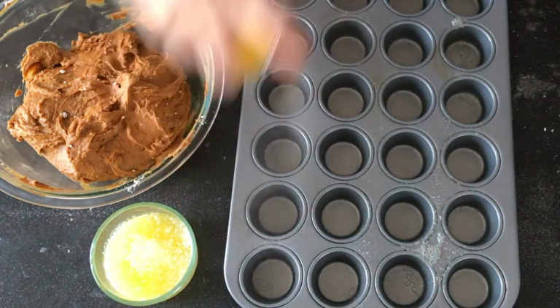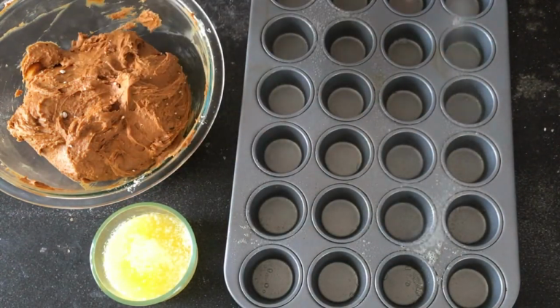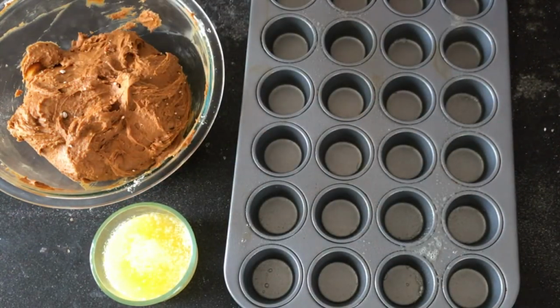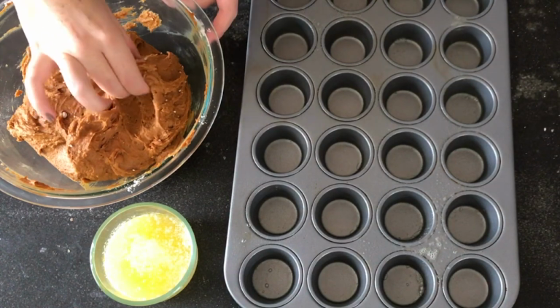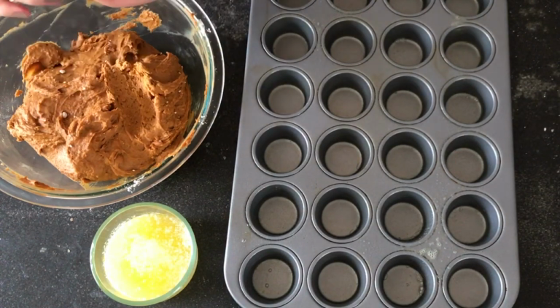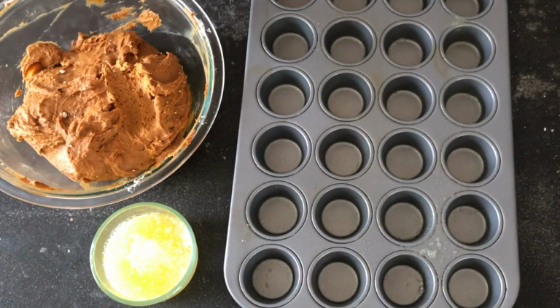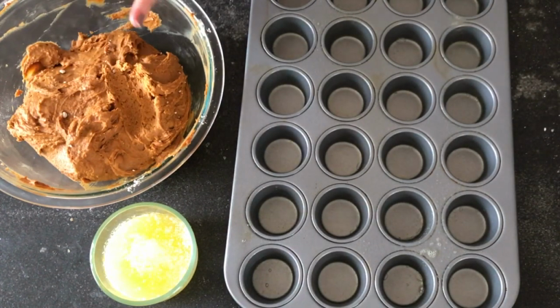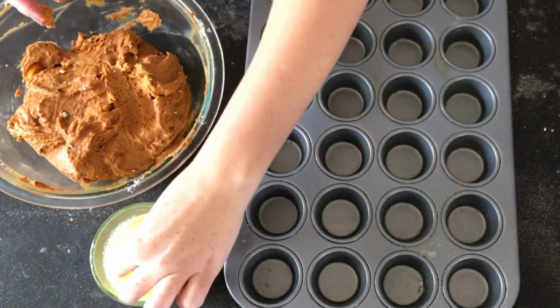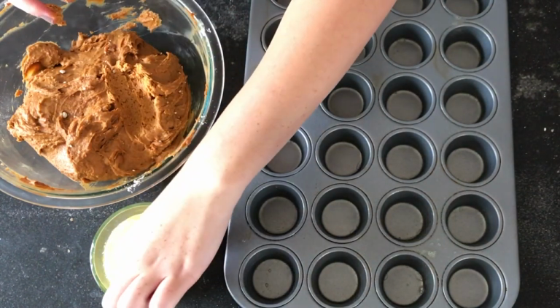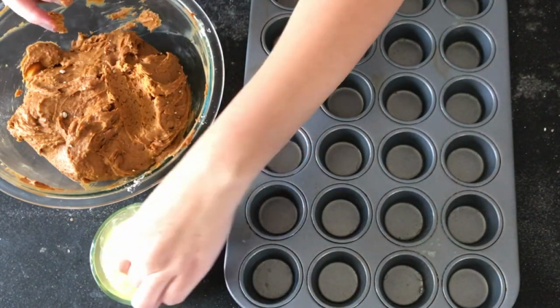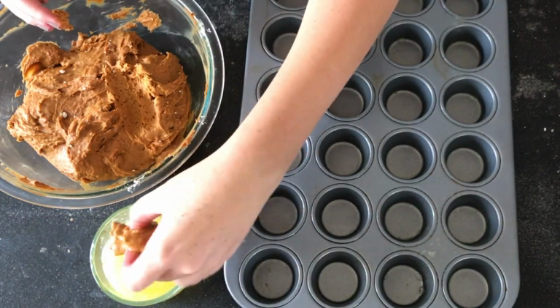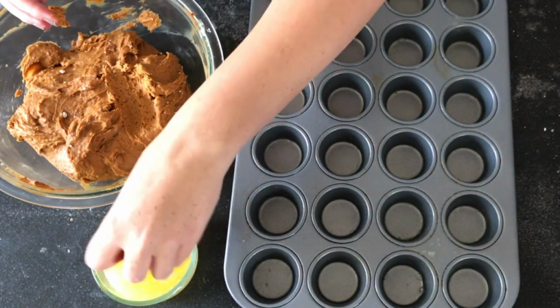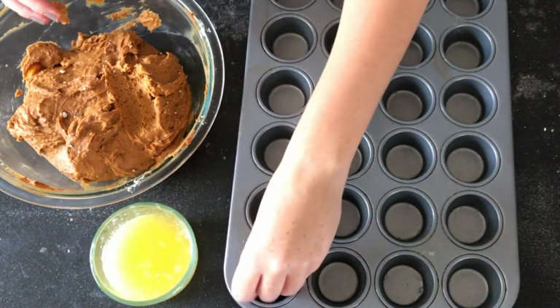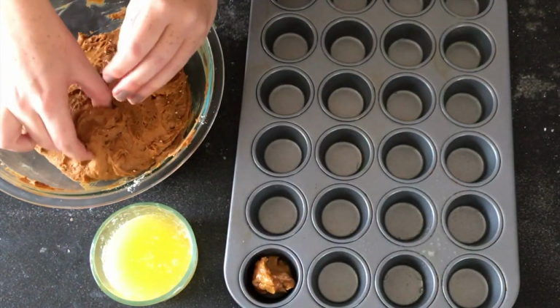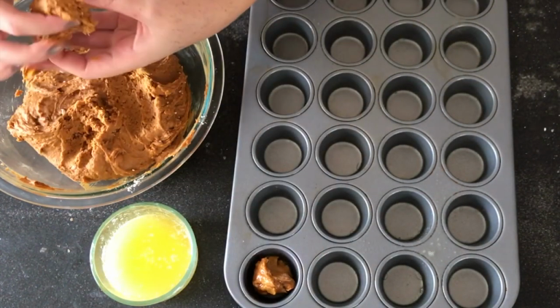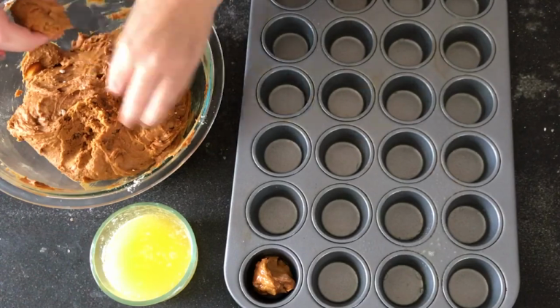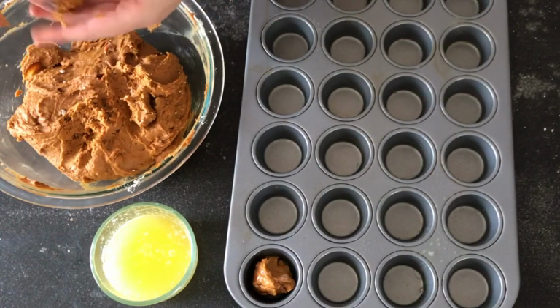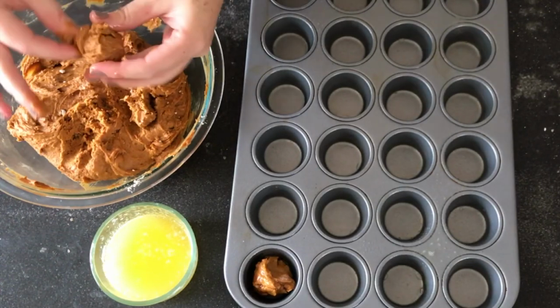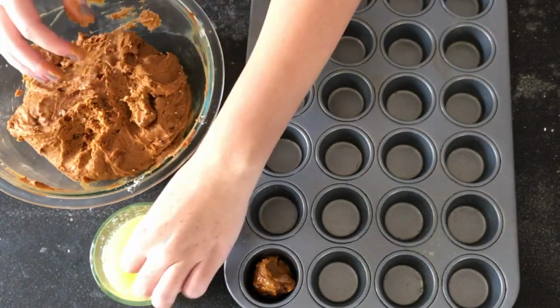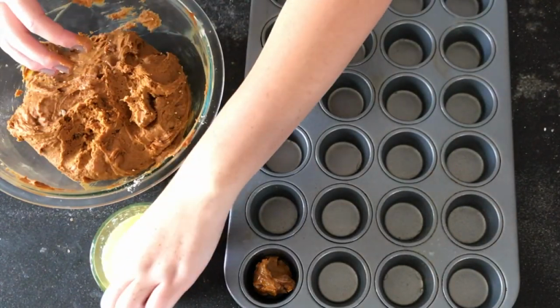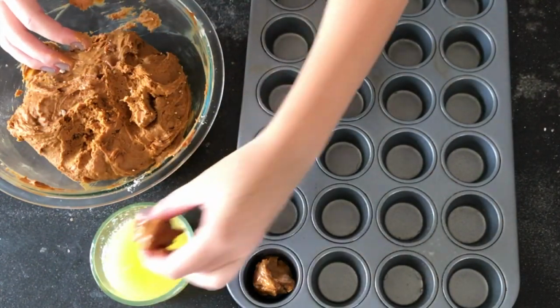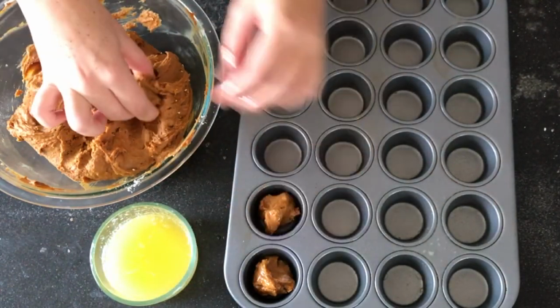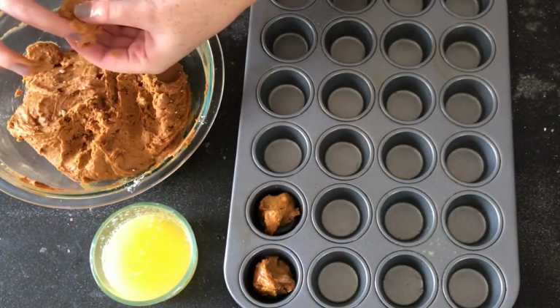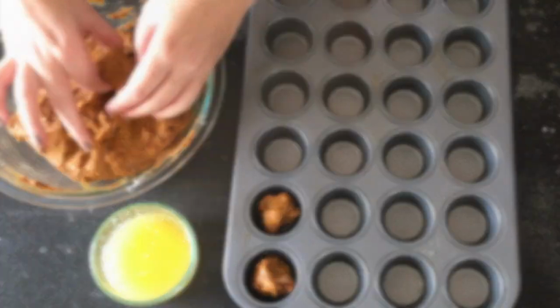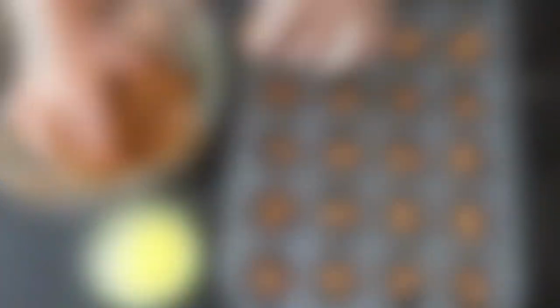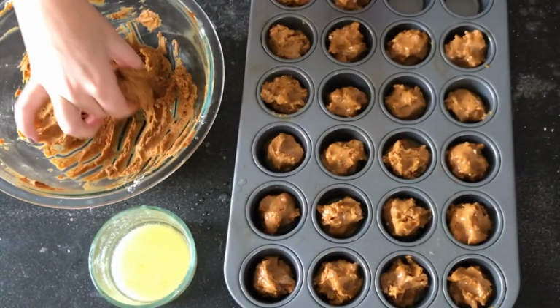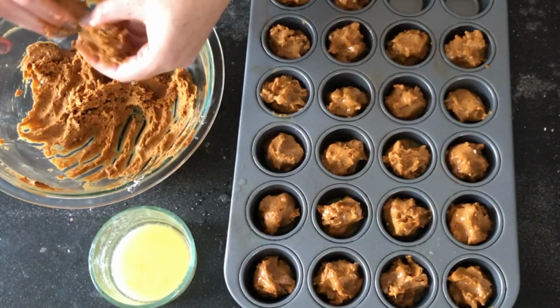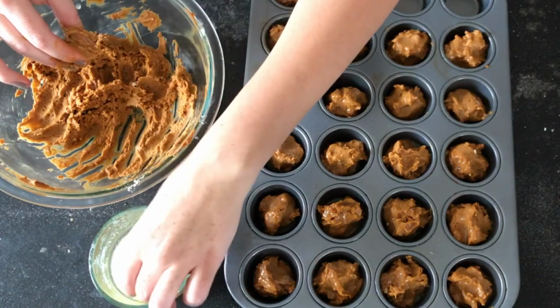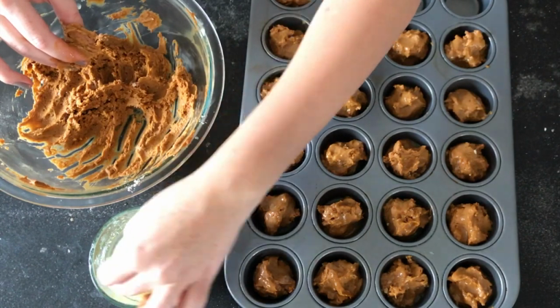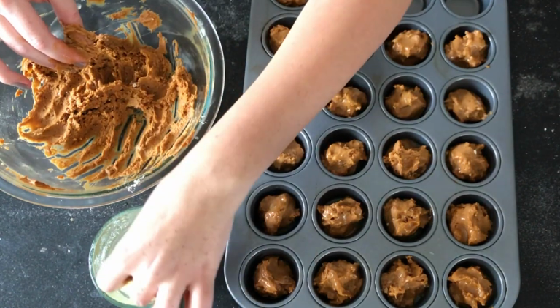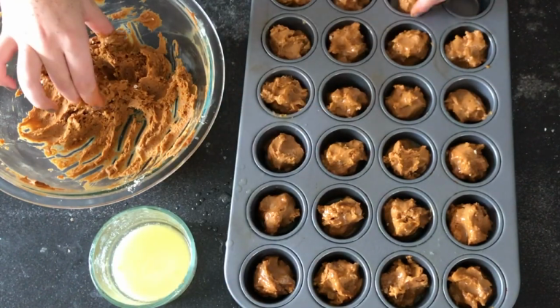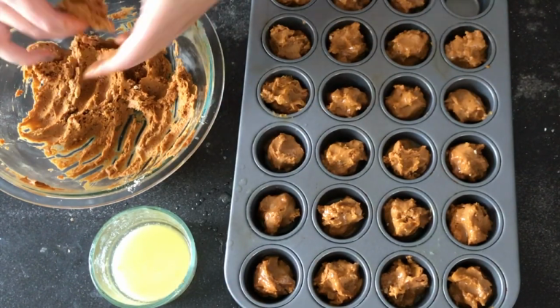From there, spray a mini muffin tin with cooking spray or olive oil and then take about a one inch ball and roll it in melted butter until your muffin tin is totally full.